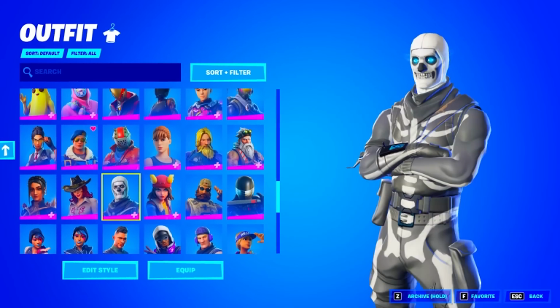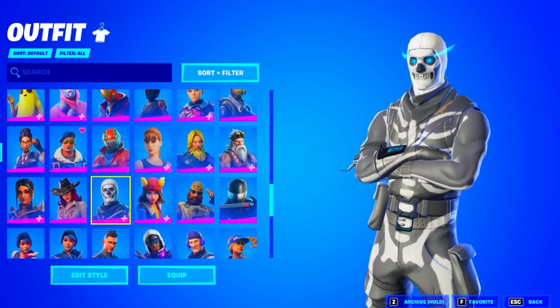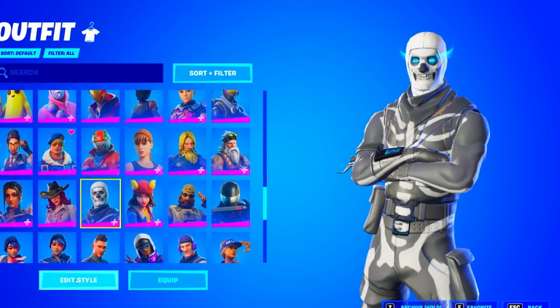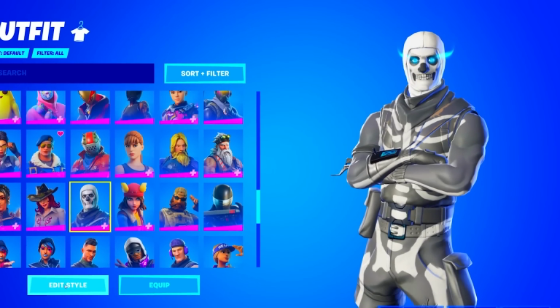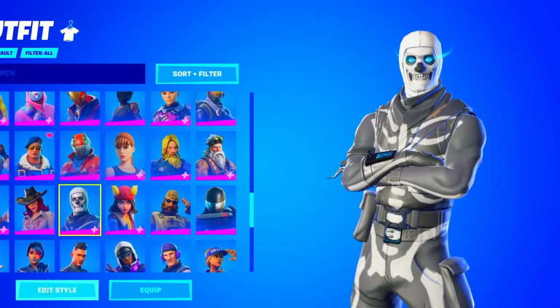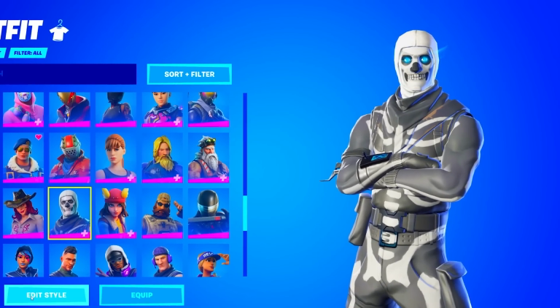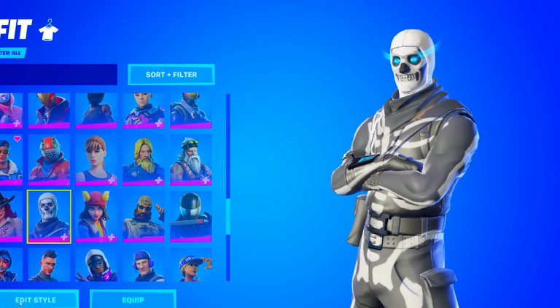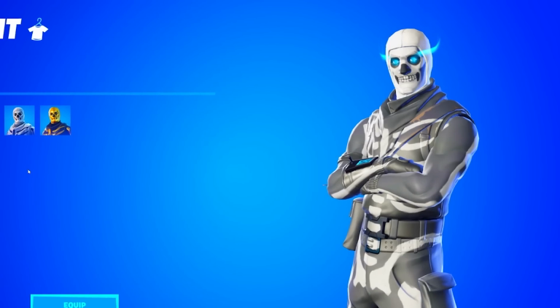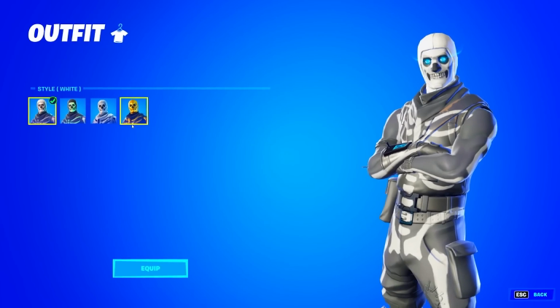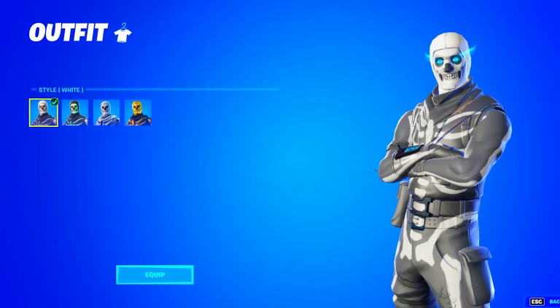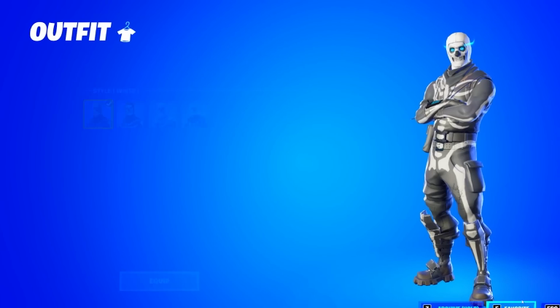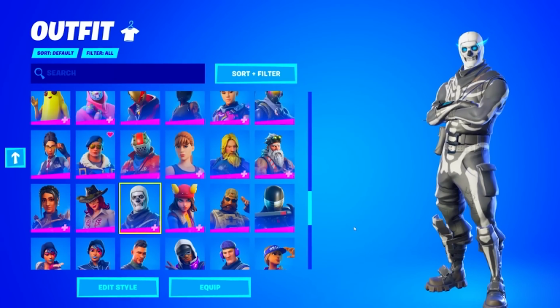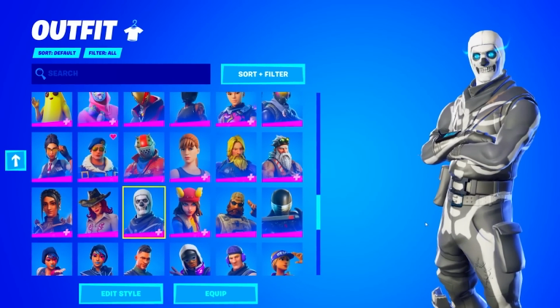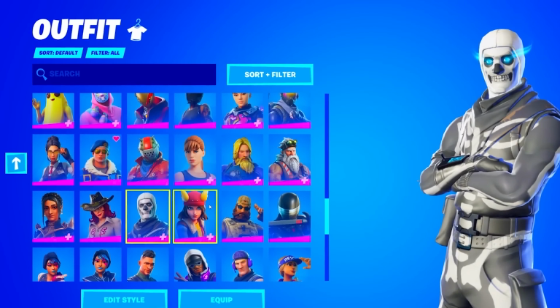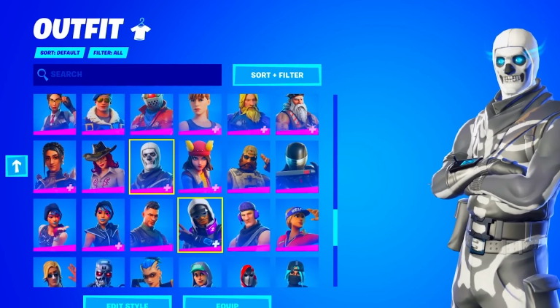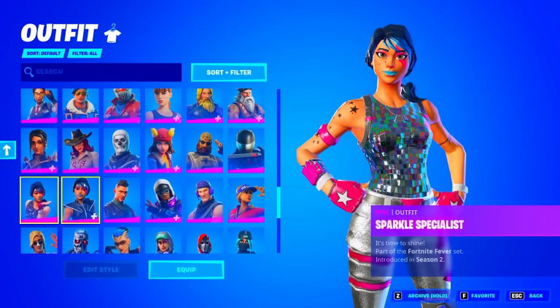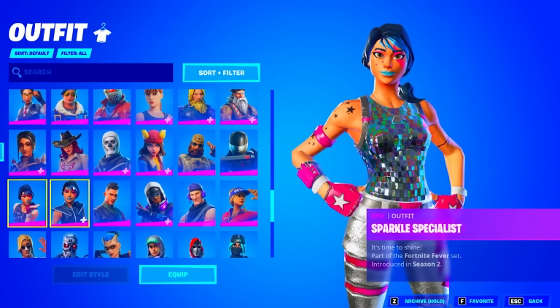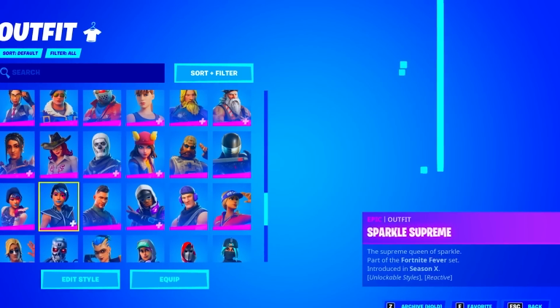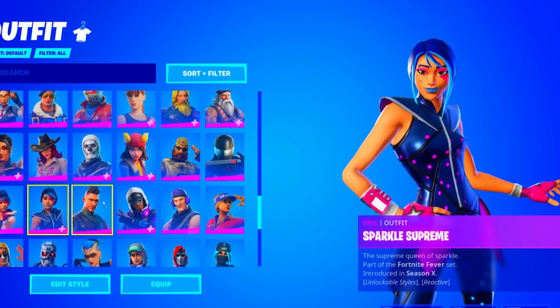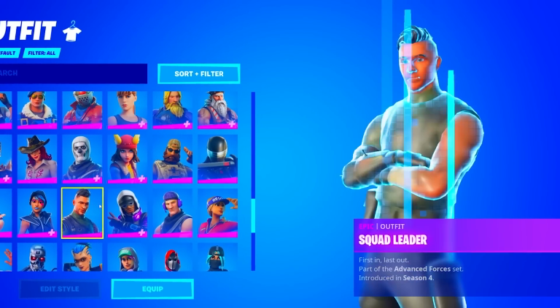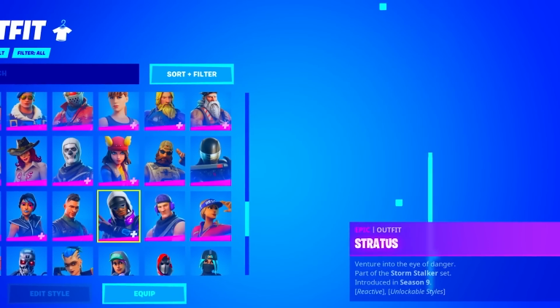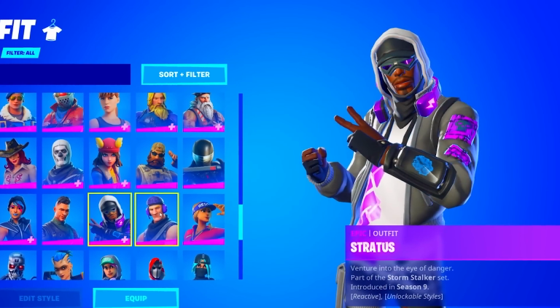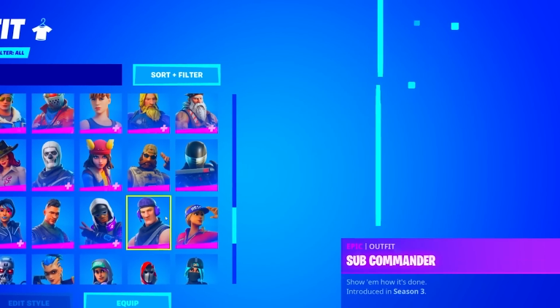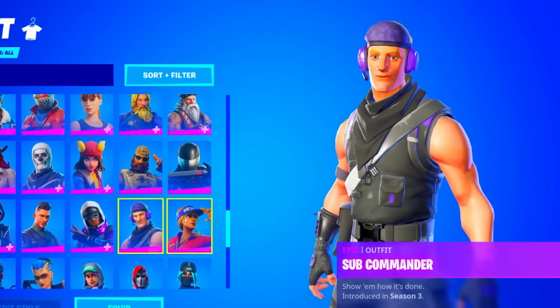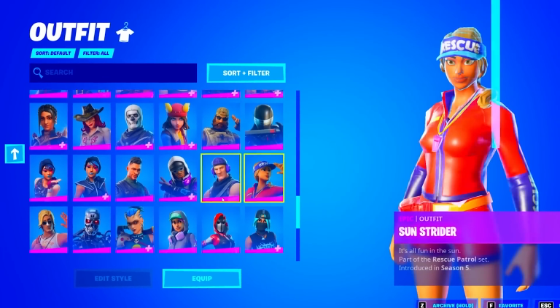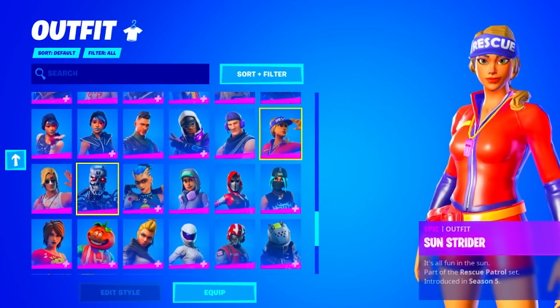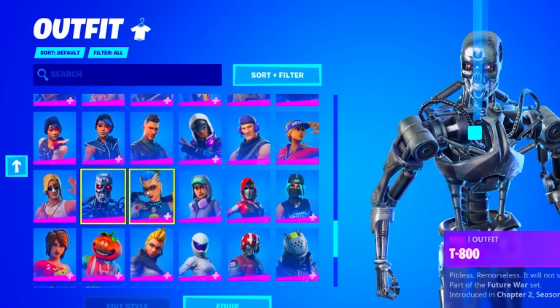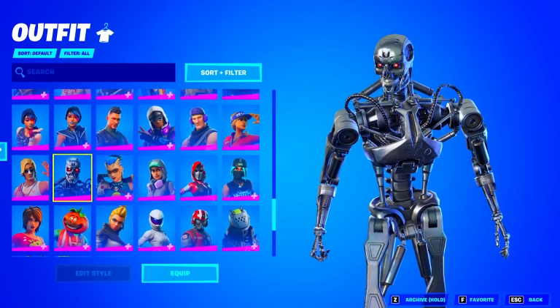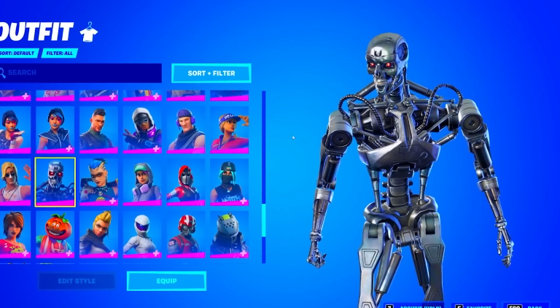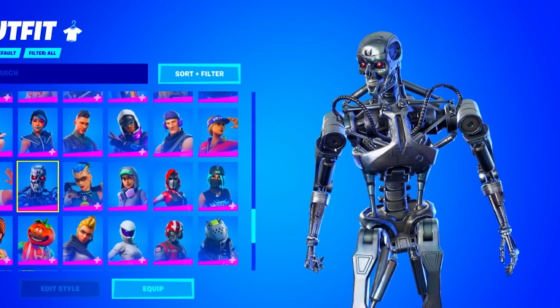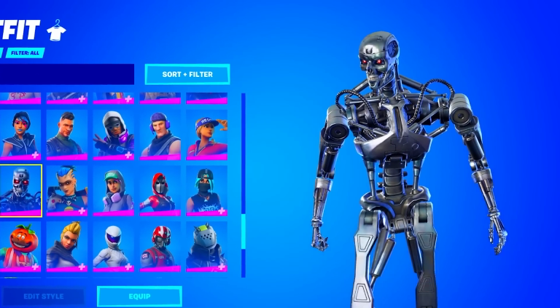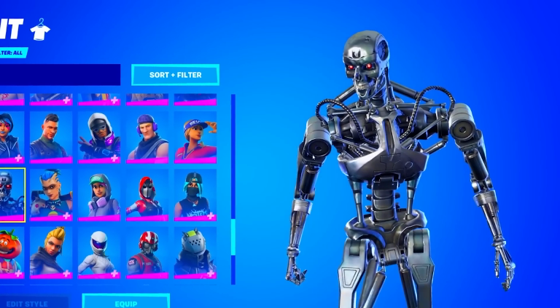We have the Skull Trooper. Let's check if he has the OG variant — sadly, he does not have the OG variant. We got the Sparkle Specialist of Season 2. Sparkle Supreme. Squad Leader, Stratus, Sub Commander as well. The T-800 — I love this skin, I think it's so unique.